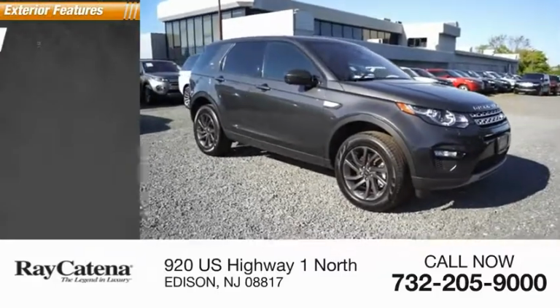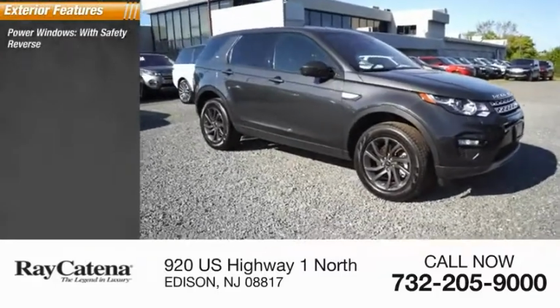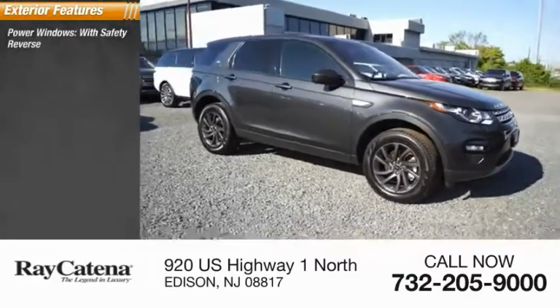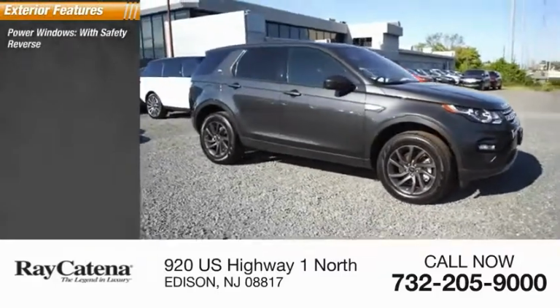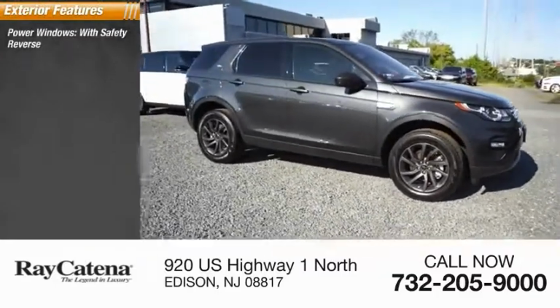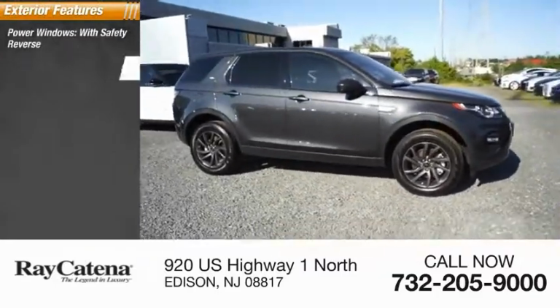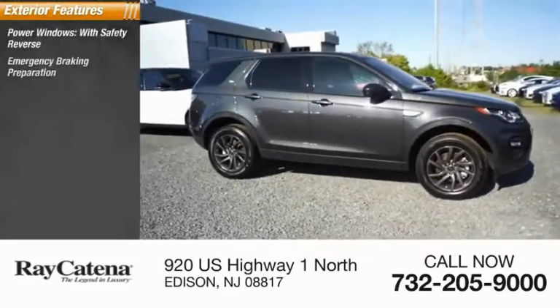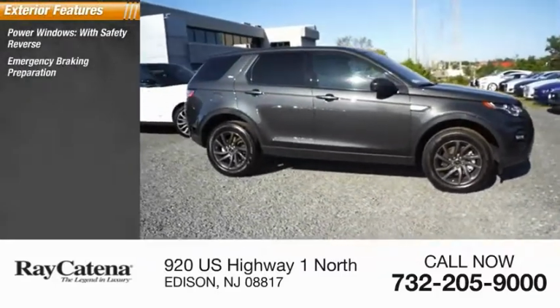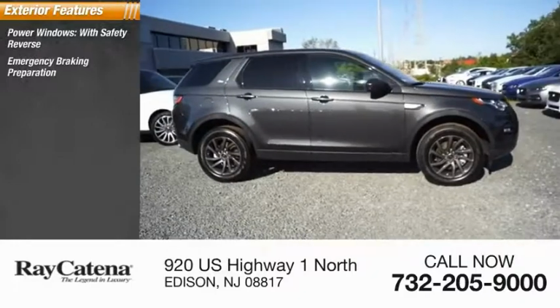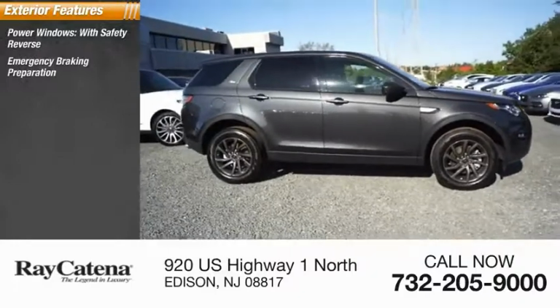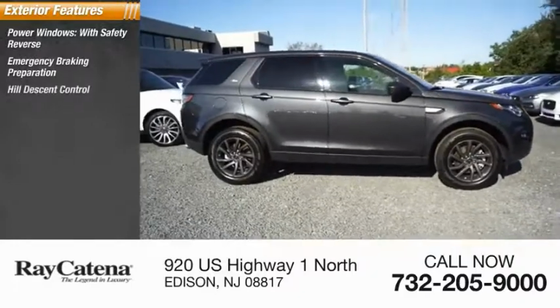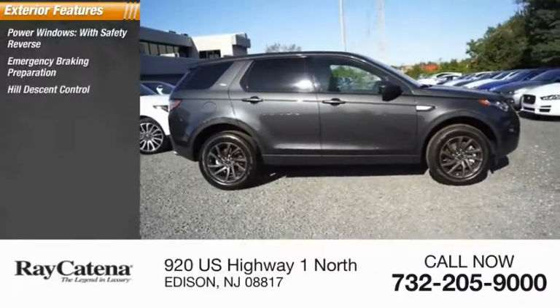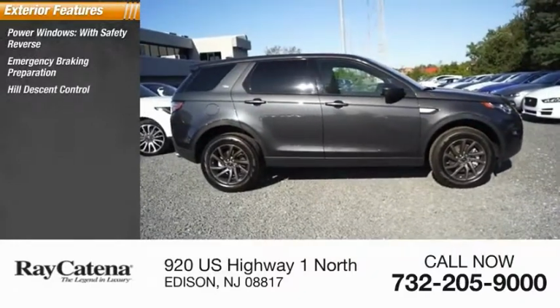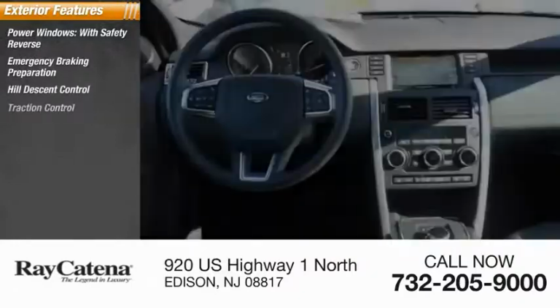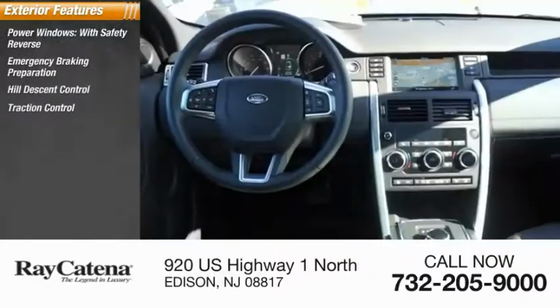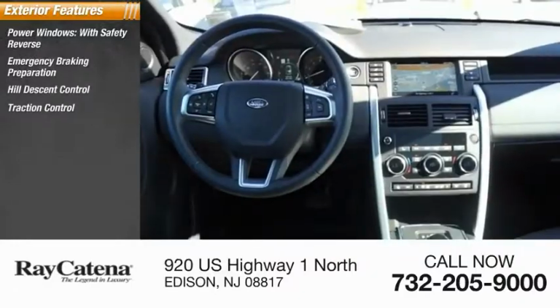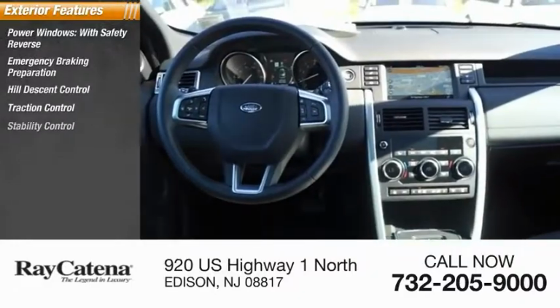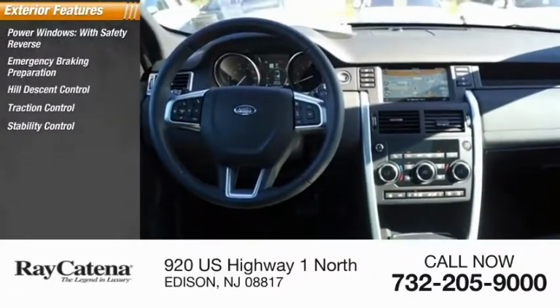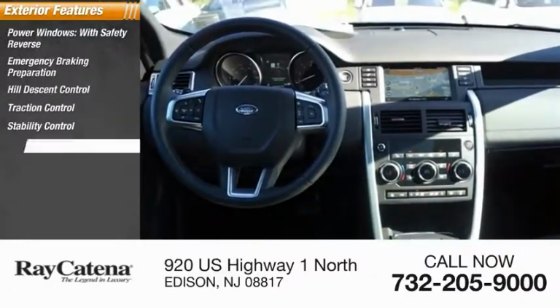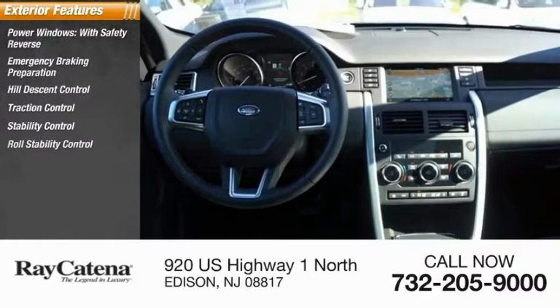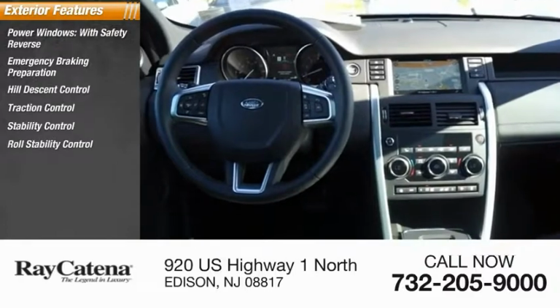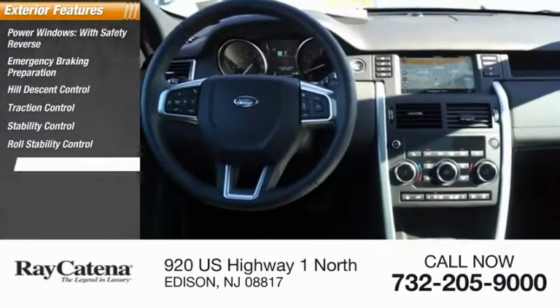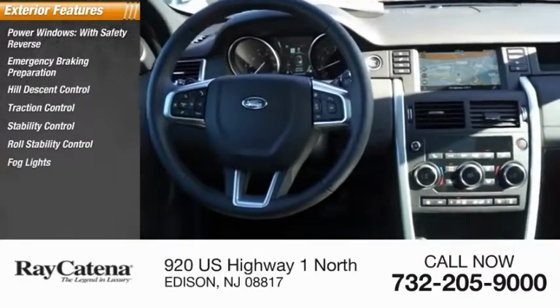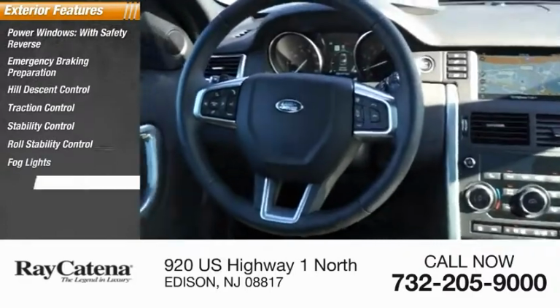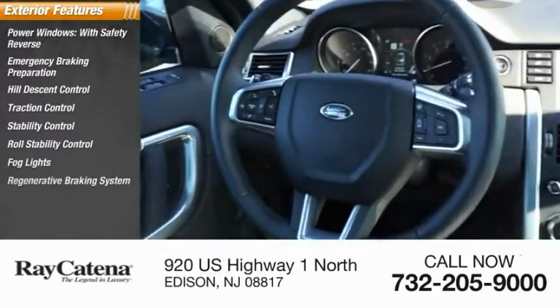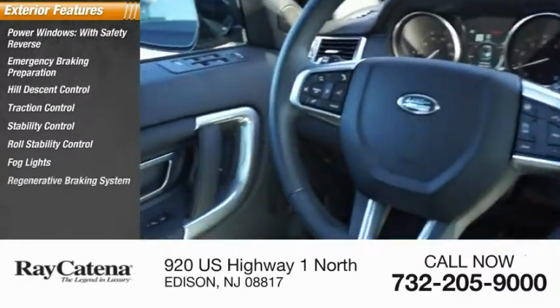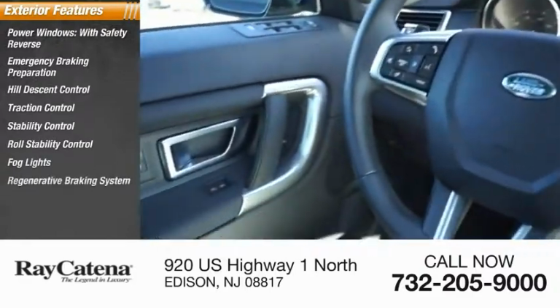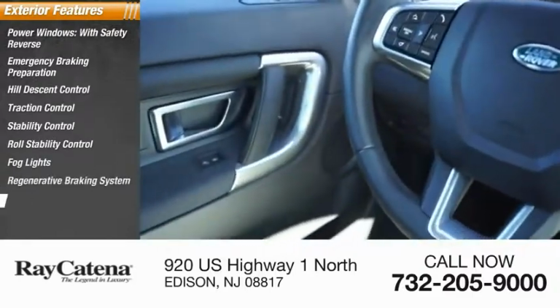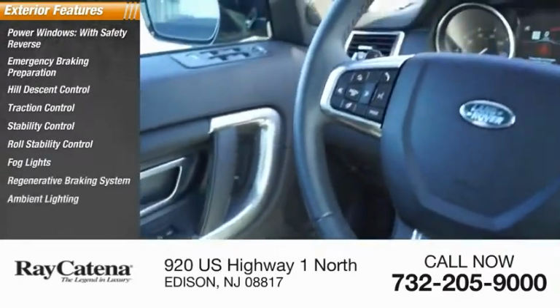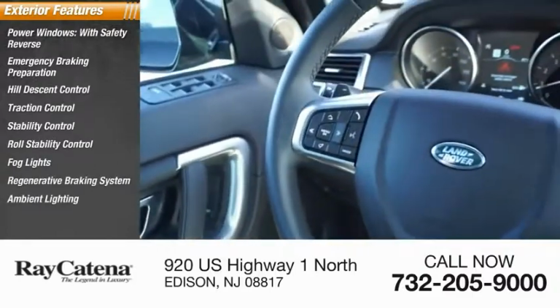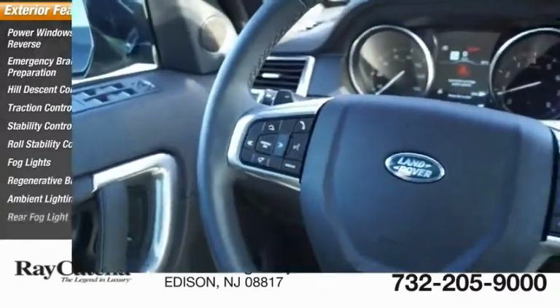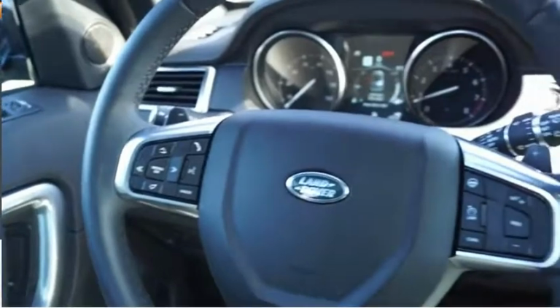Power windows with safety reverse, emergency braking preparation, hill descent control, traction control, stability control, roll stability control, fog lights, regenerative braking system, ambient lighting, rear fog light.